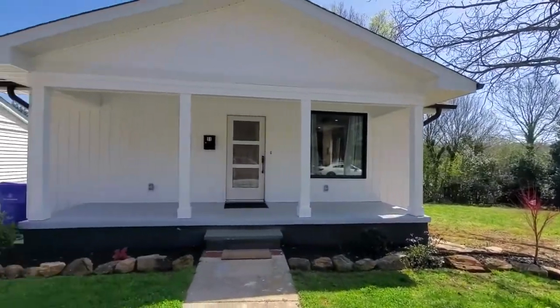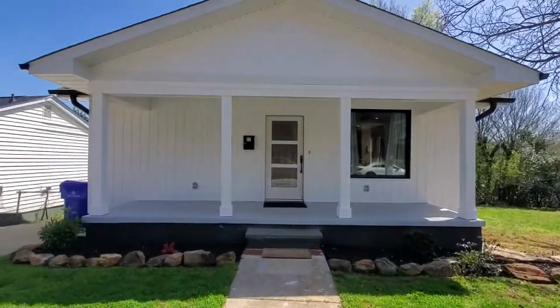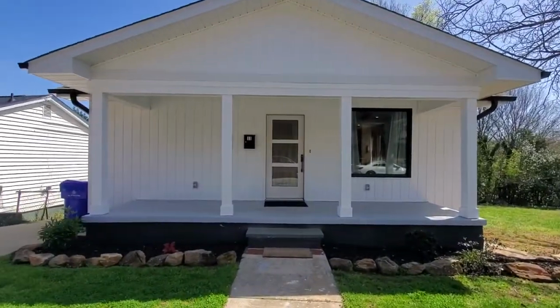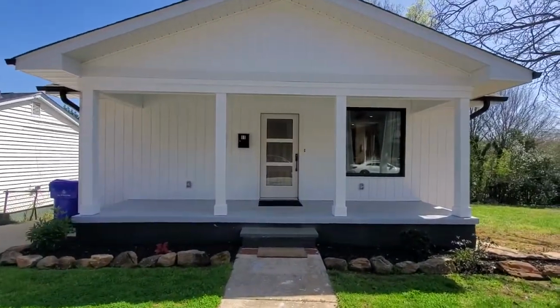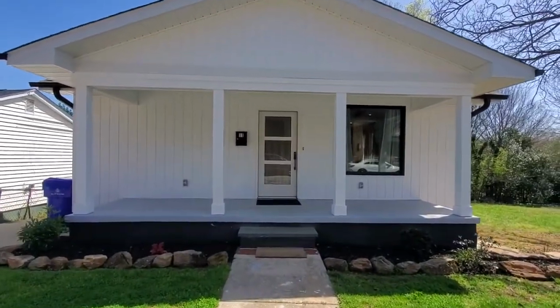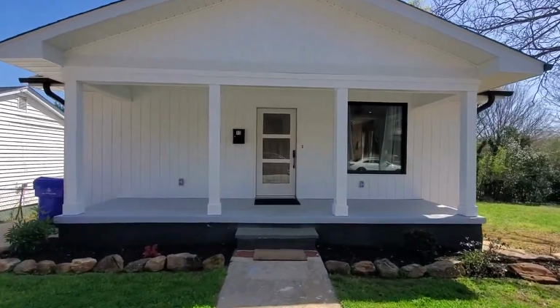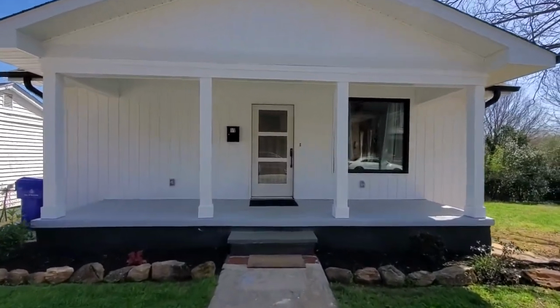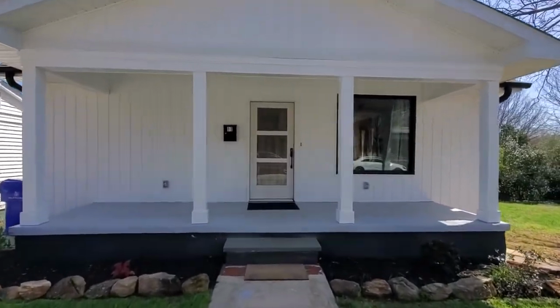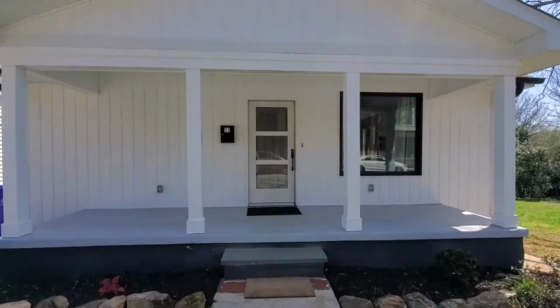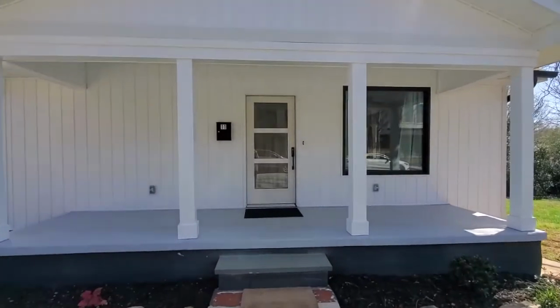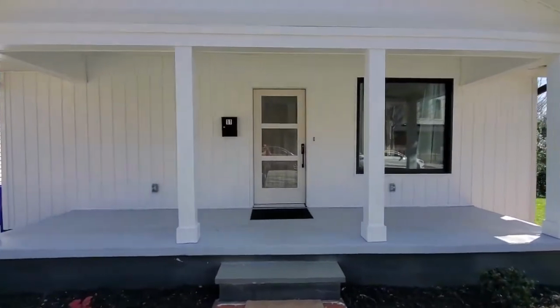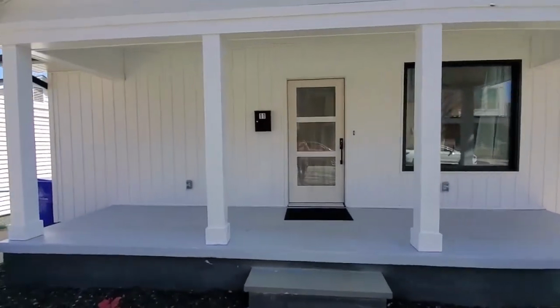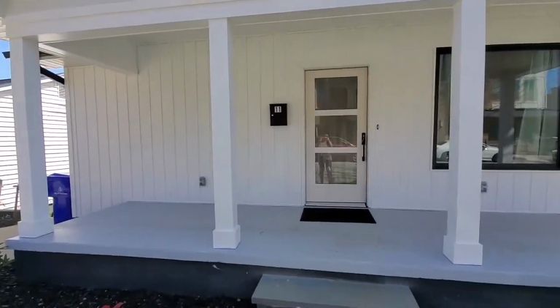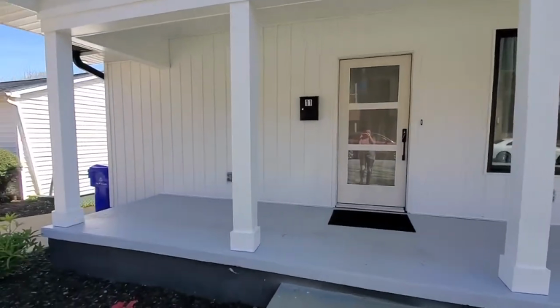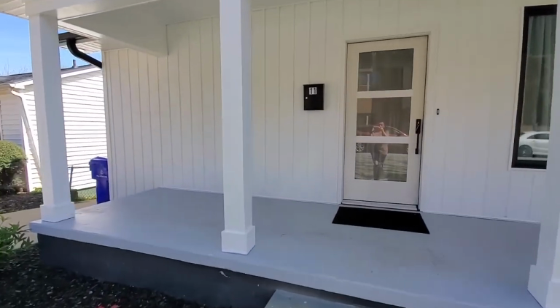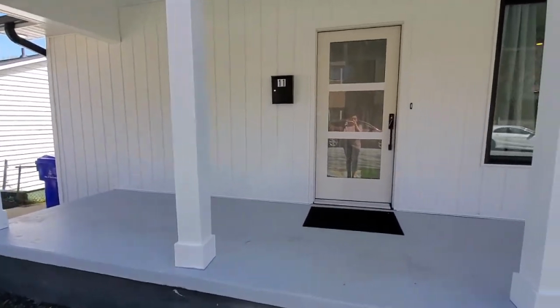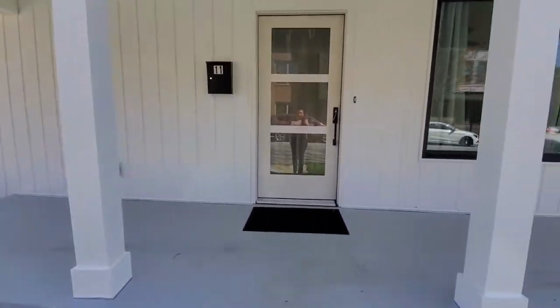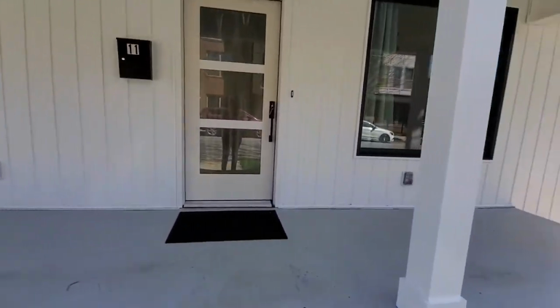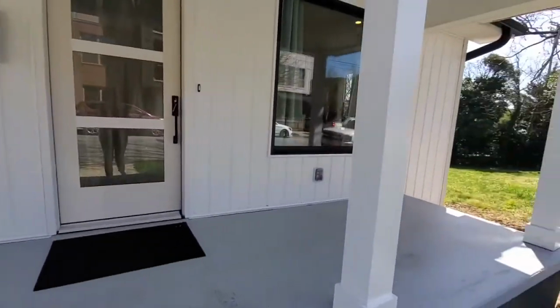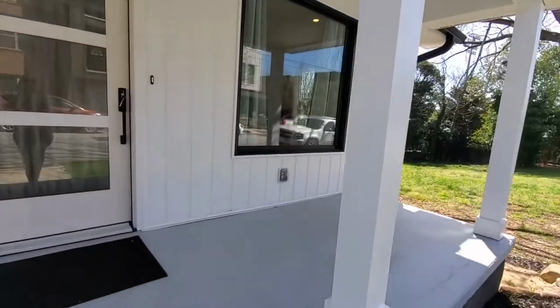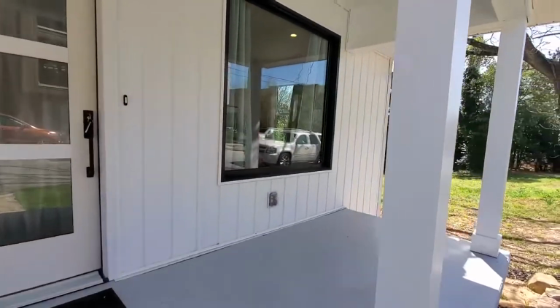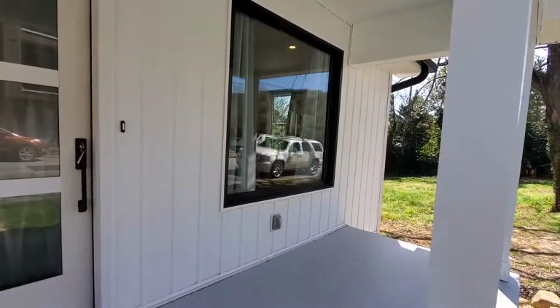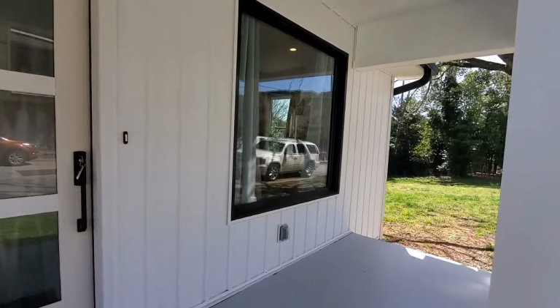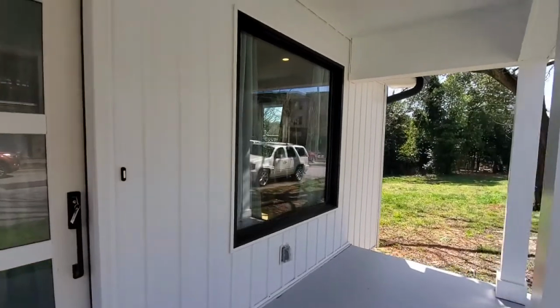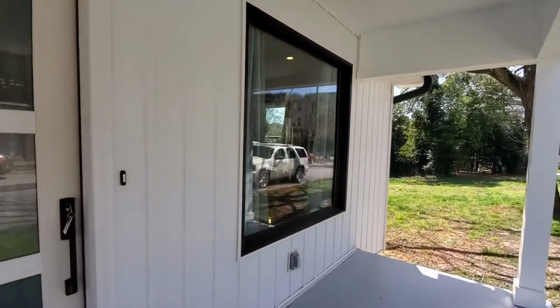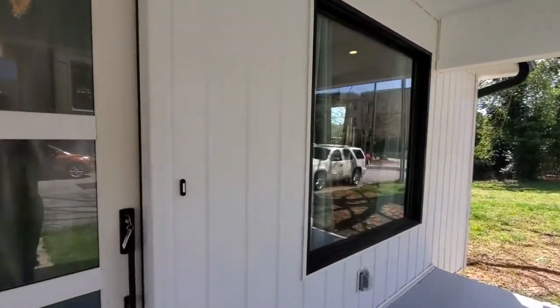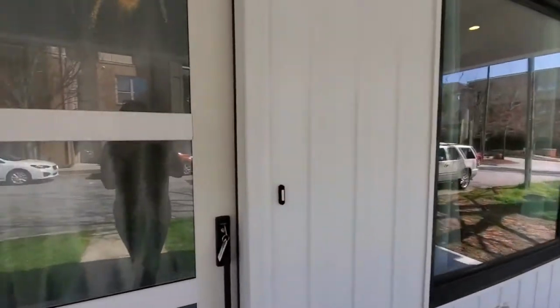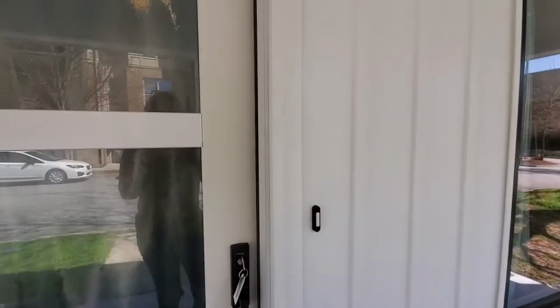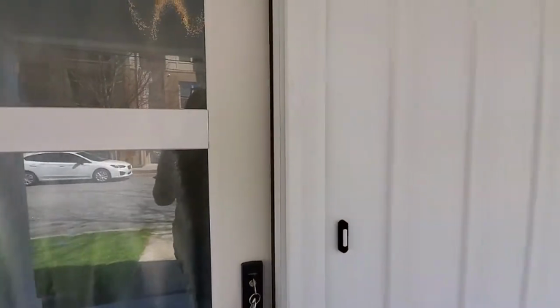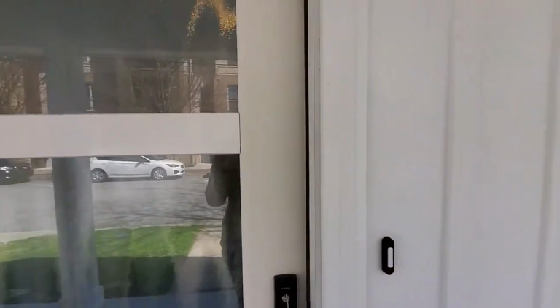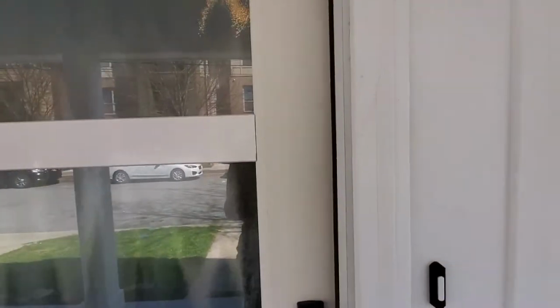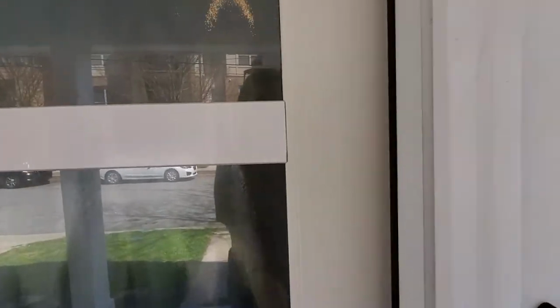Nice and quiet. You guys know I love a front porch, so you've got plenty of front porch room here. You're going to love this one — it is so cute.